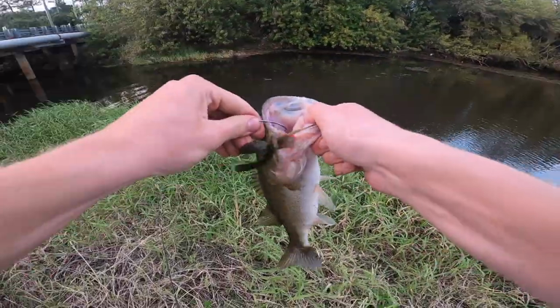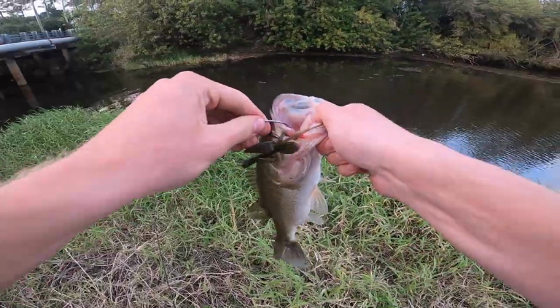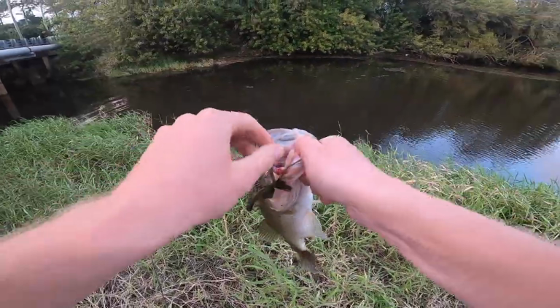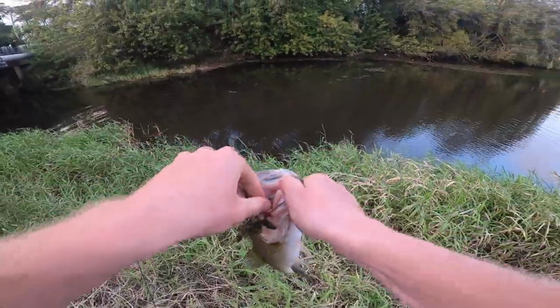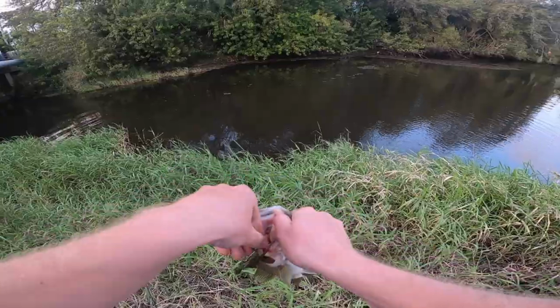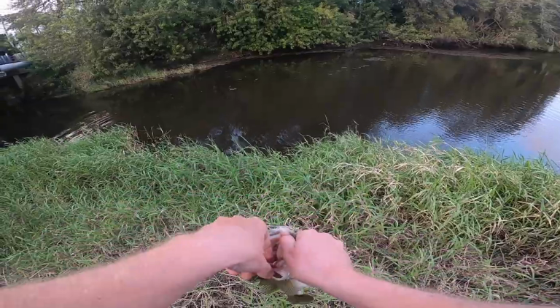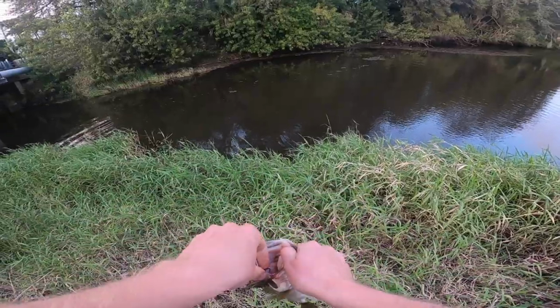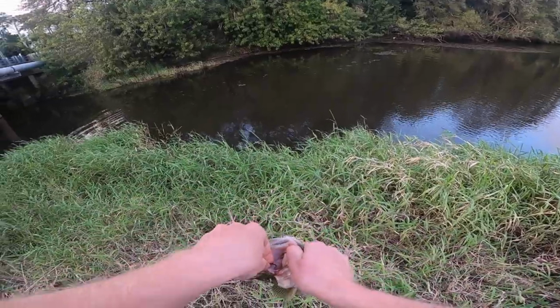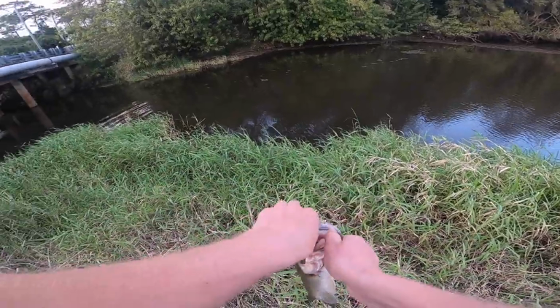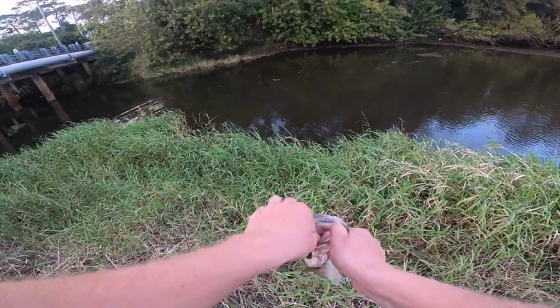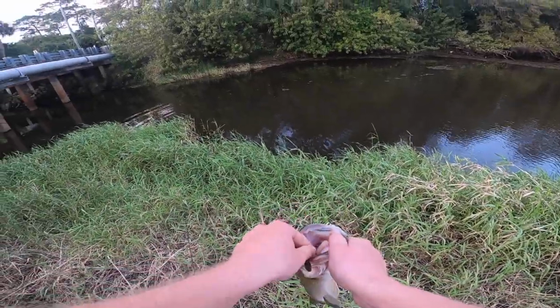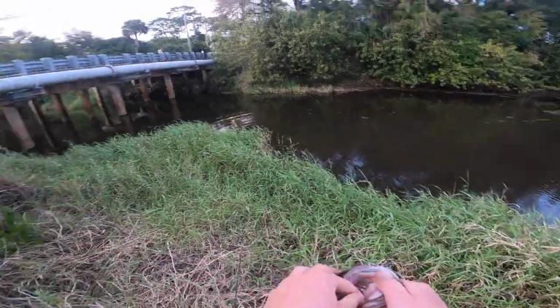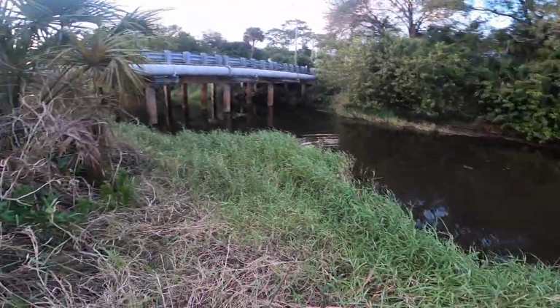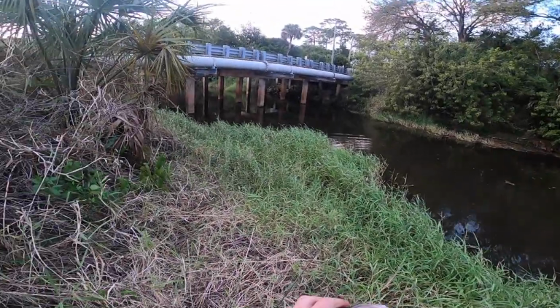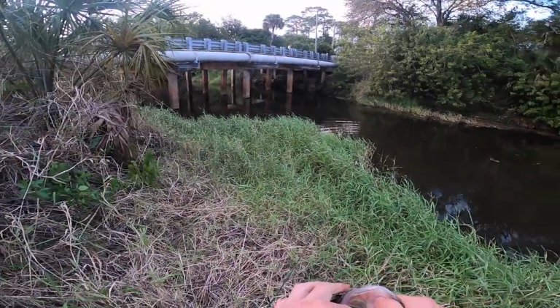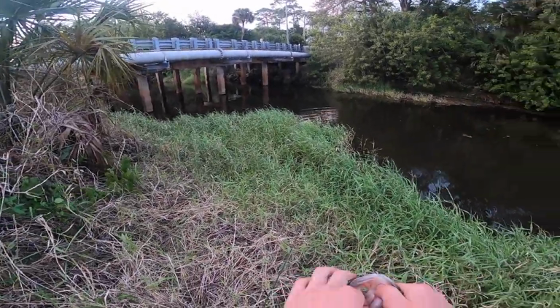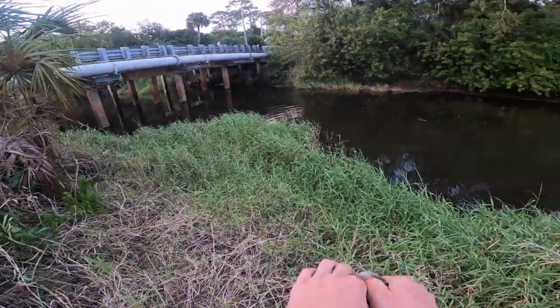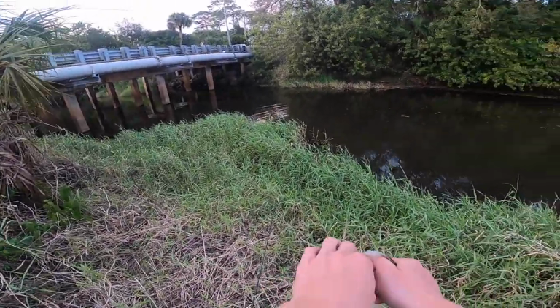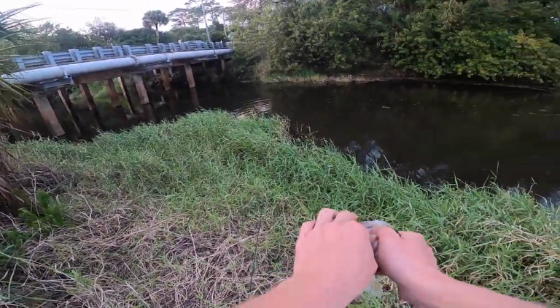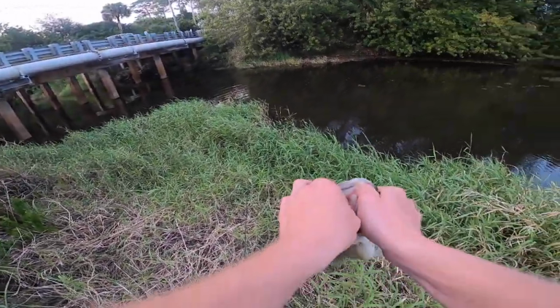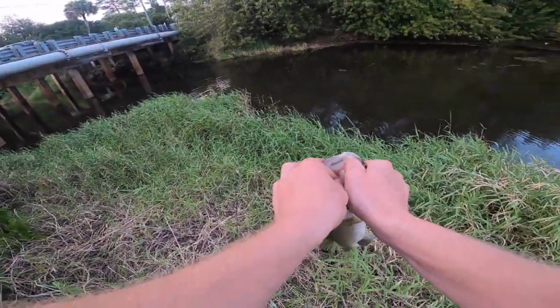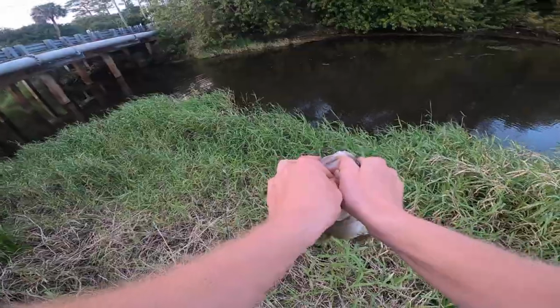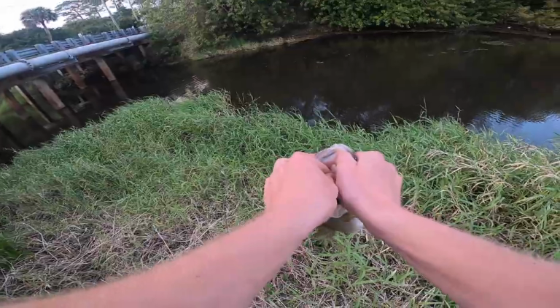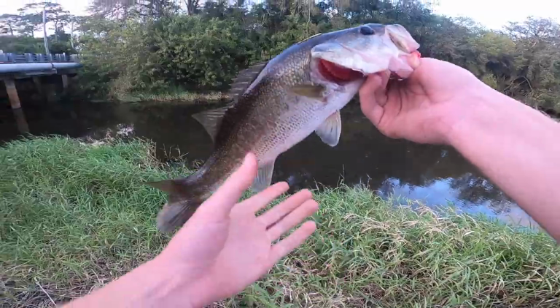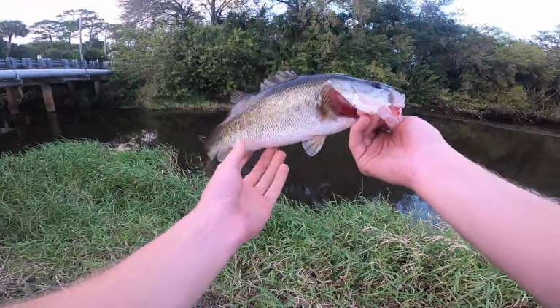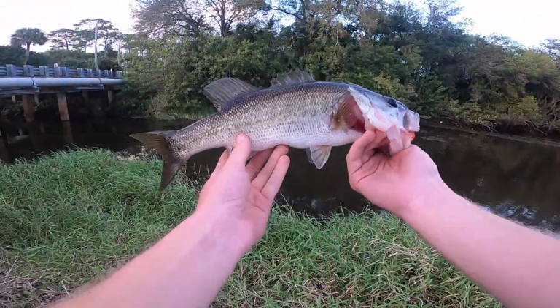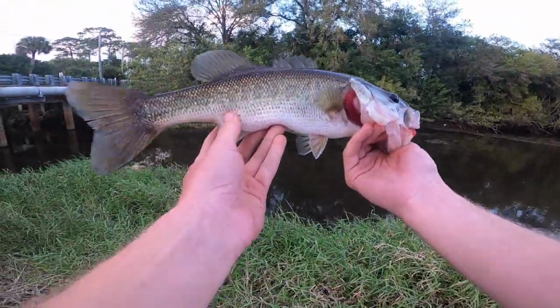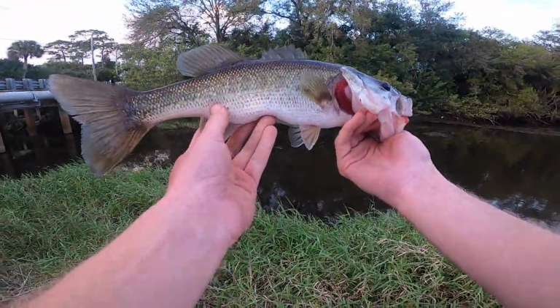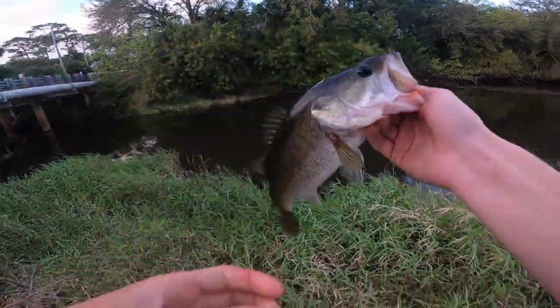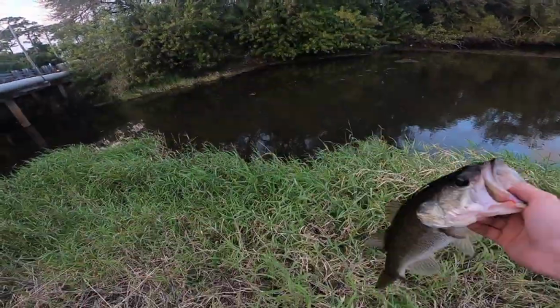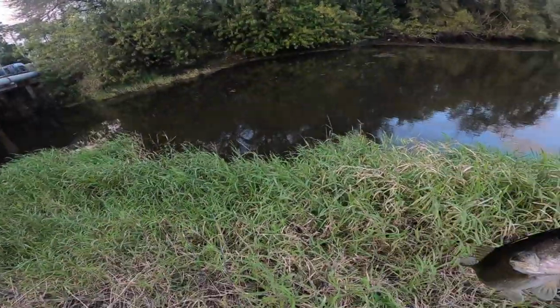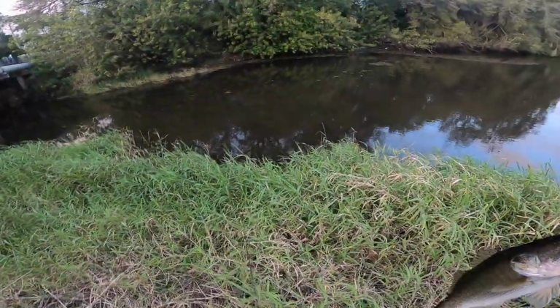On my way to a part of Florida and I still have a little bit of daylight left, so I decided to stop in at this random canal on the side of the street. Decent little Florida bass.